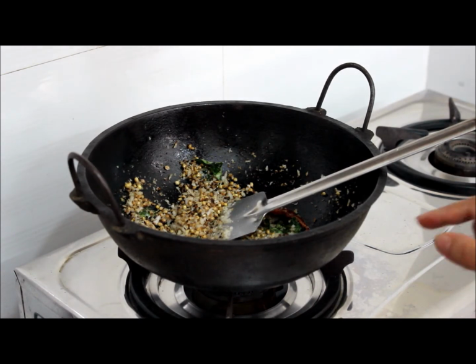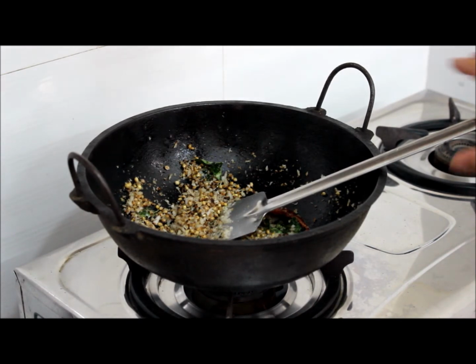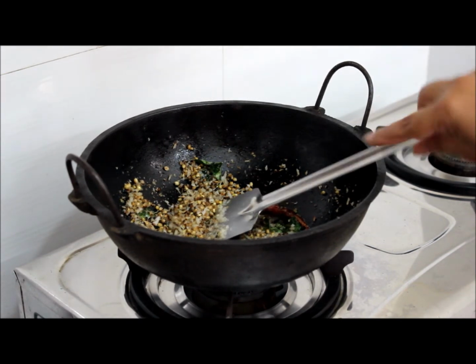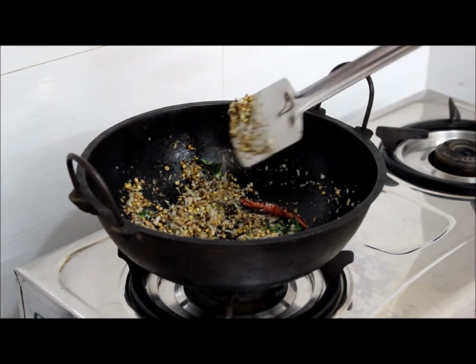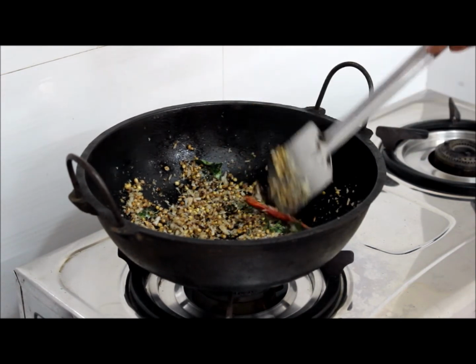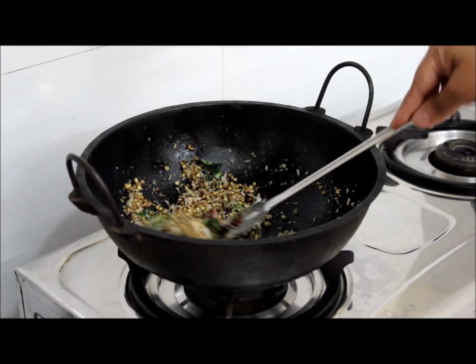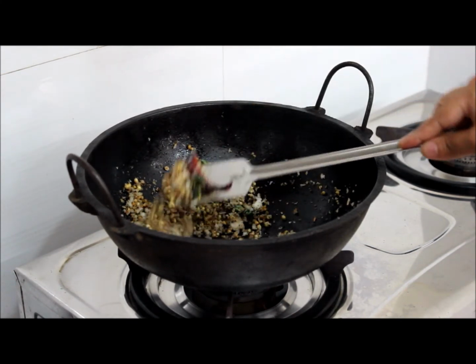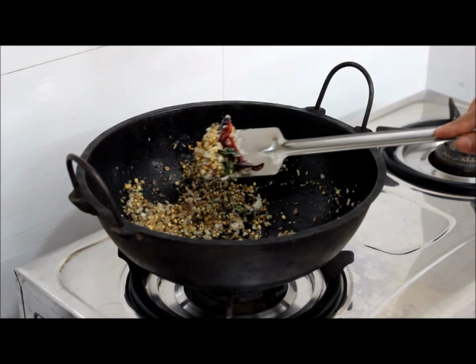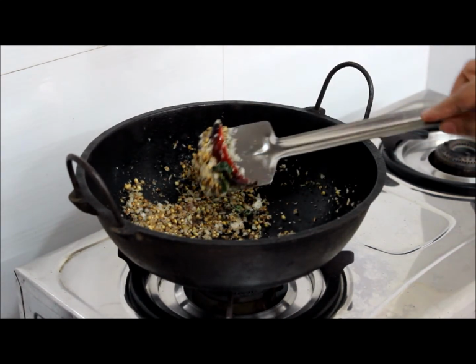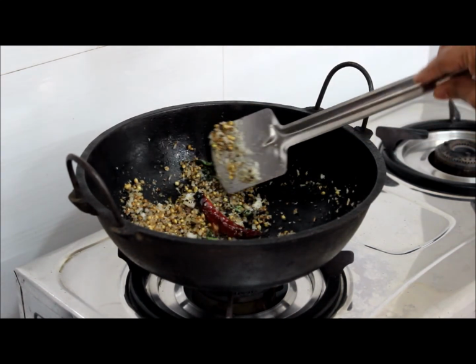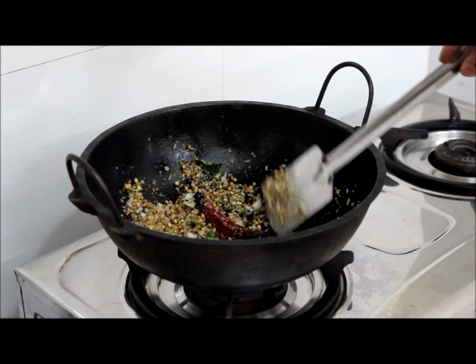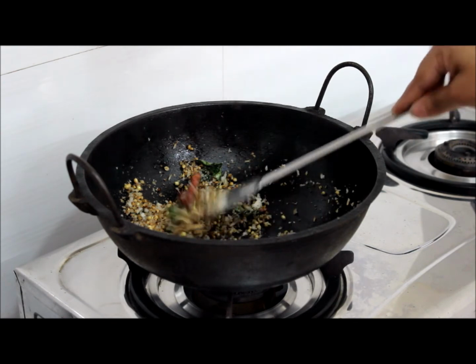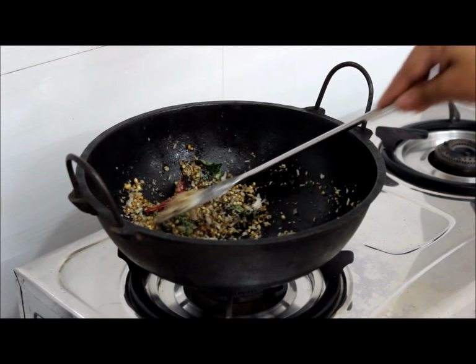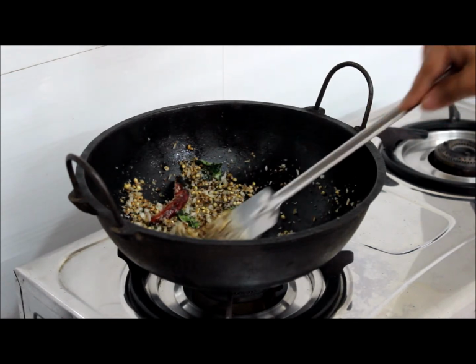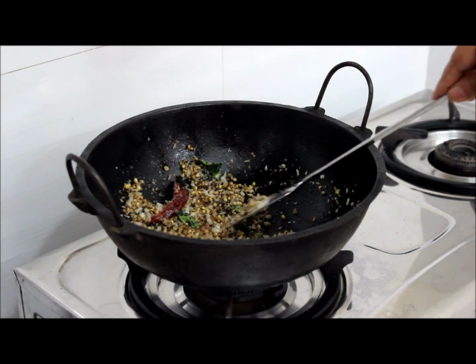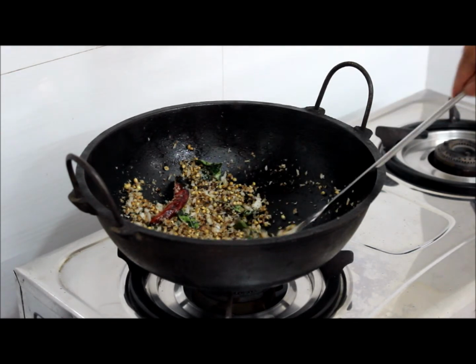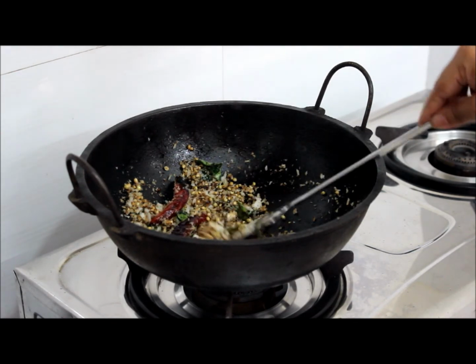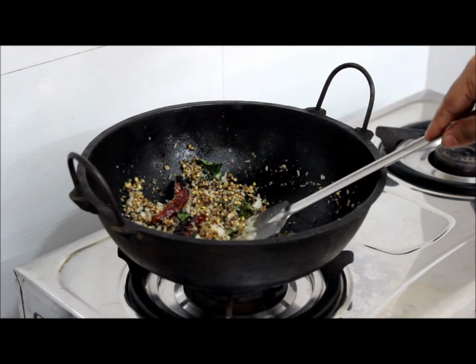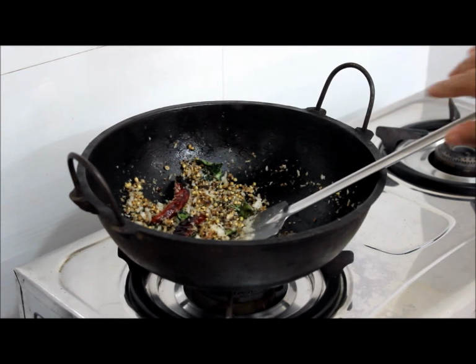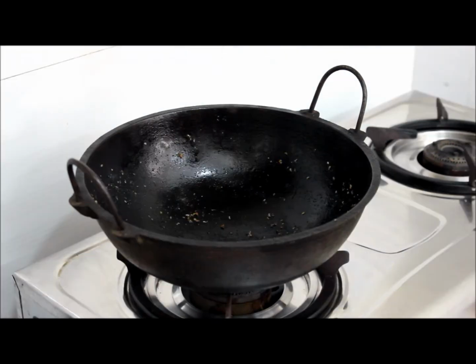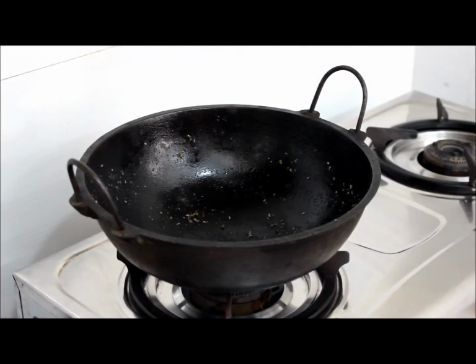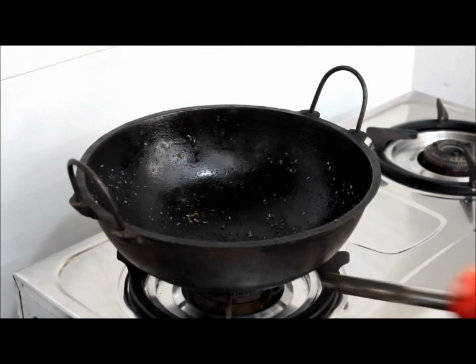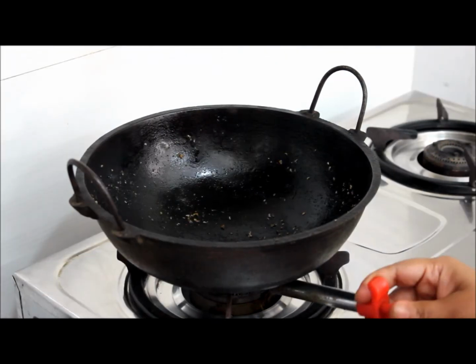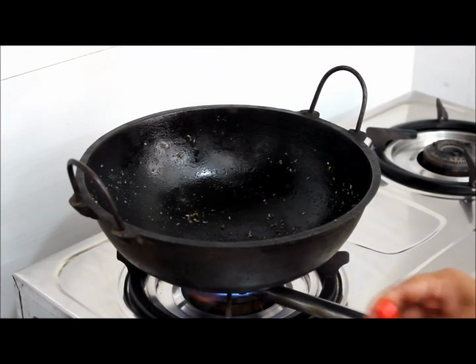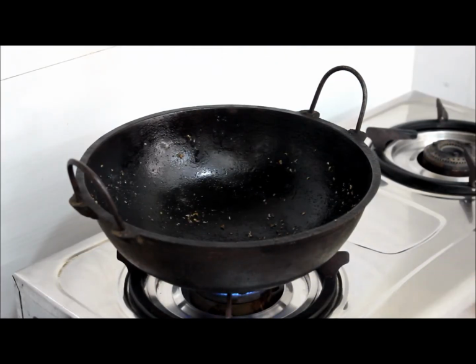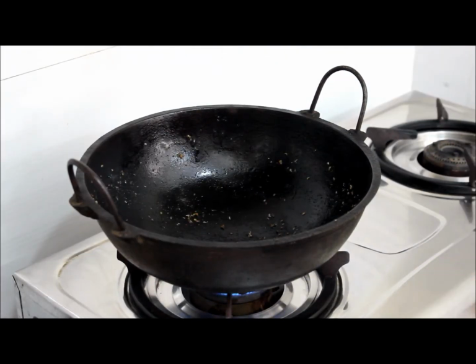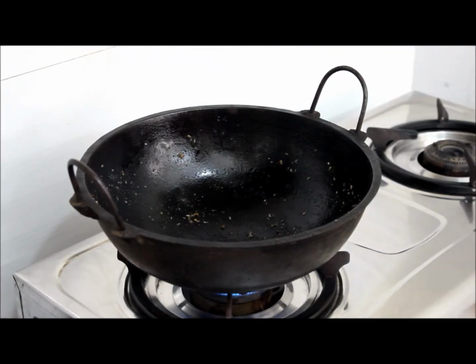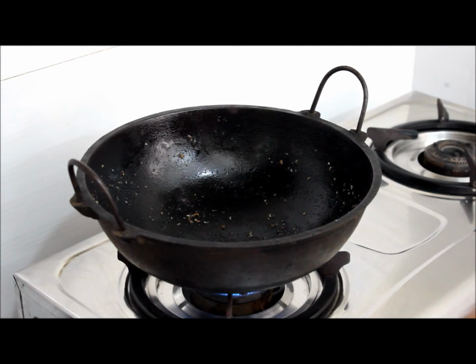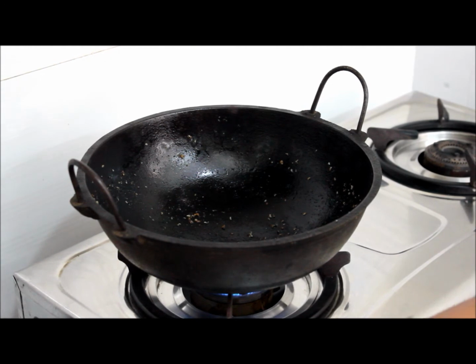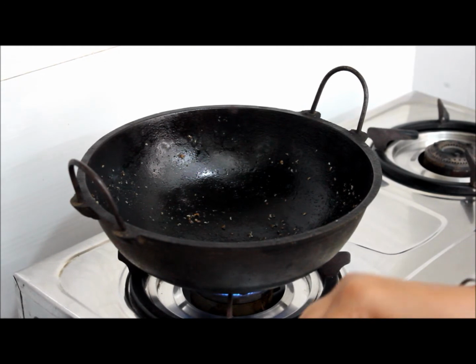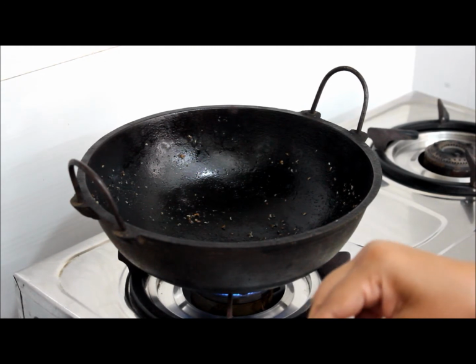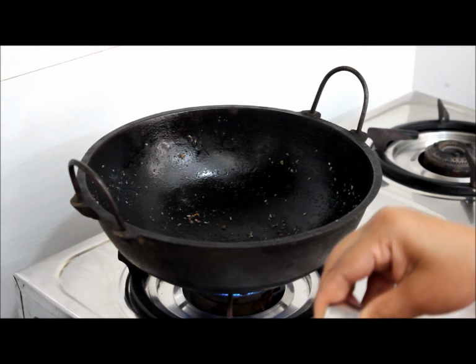If you want it more spicy, you can add more dry chilli. I like it less spicy. We will heat the same pot. We will add 1 tablespoon of coconut oil.